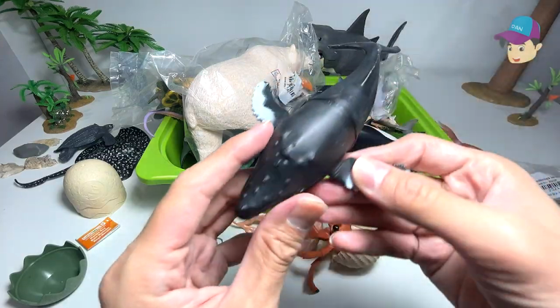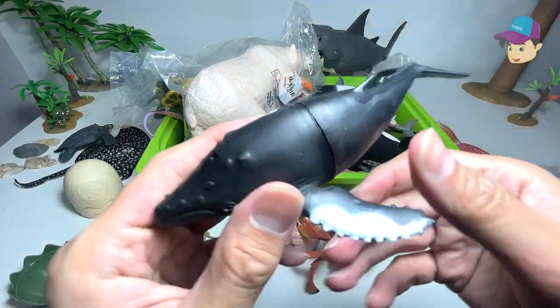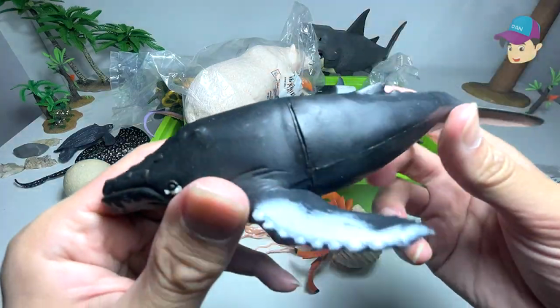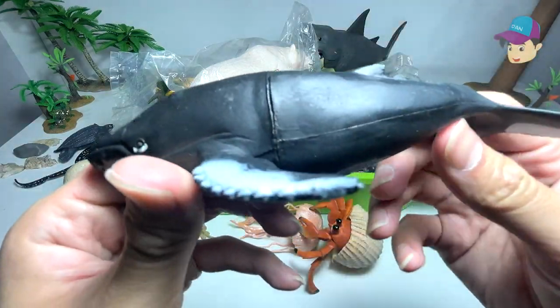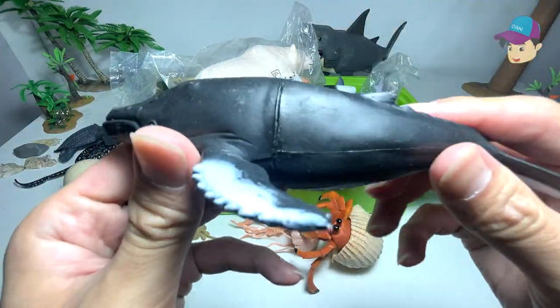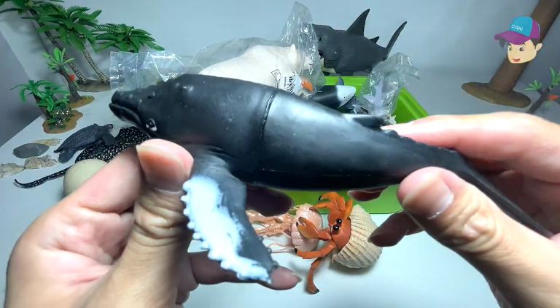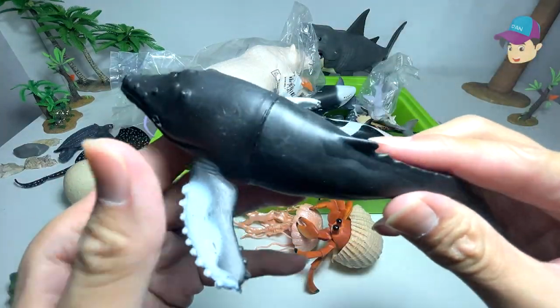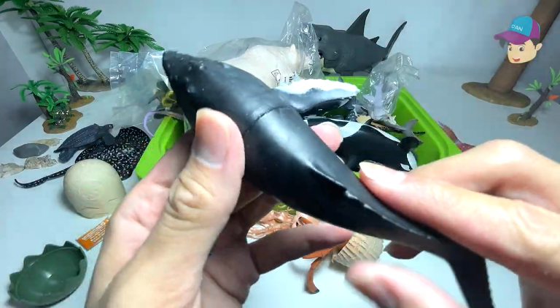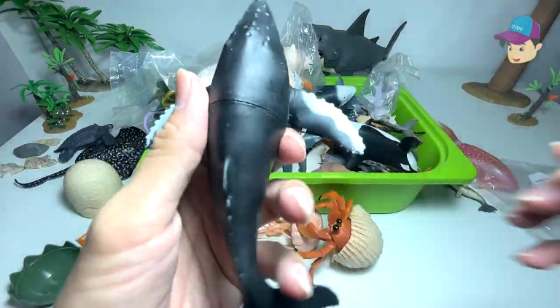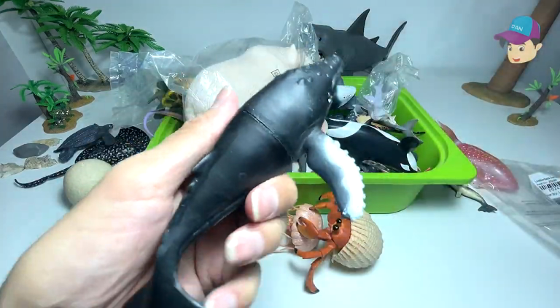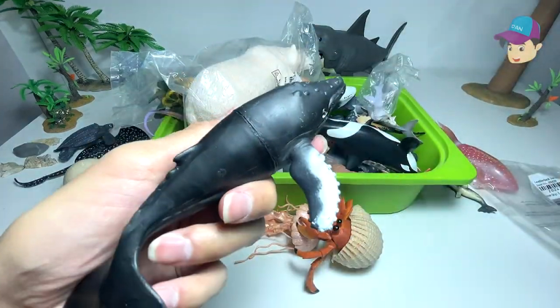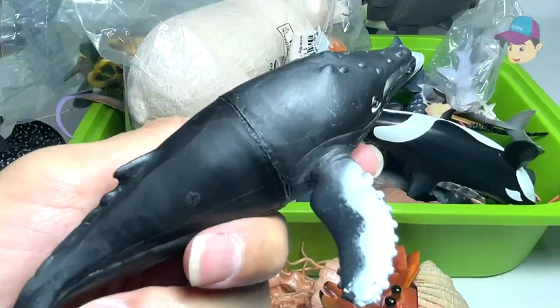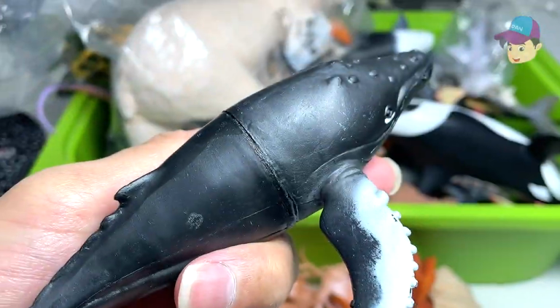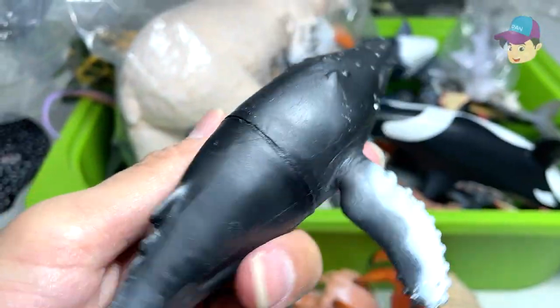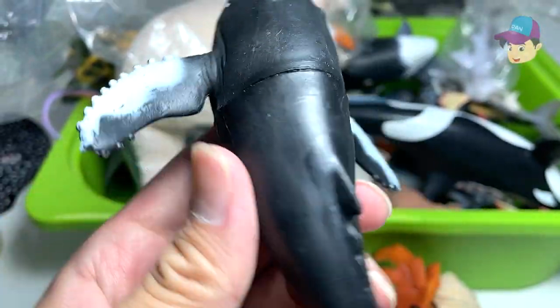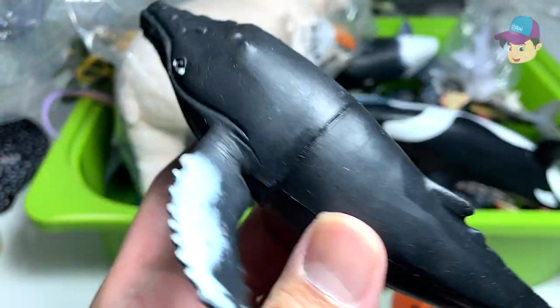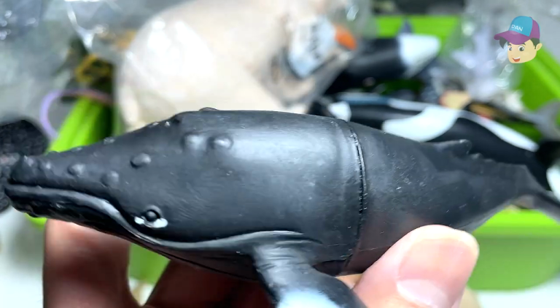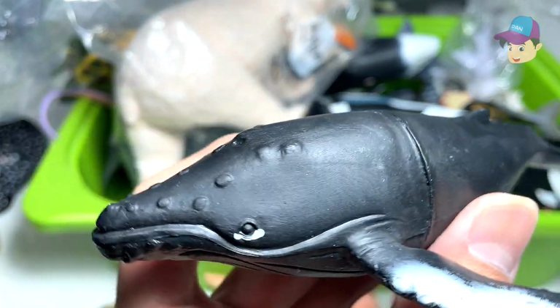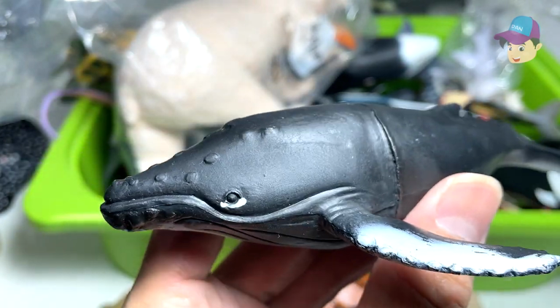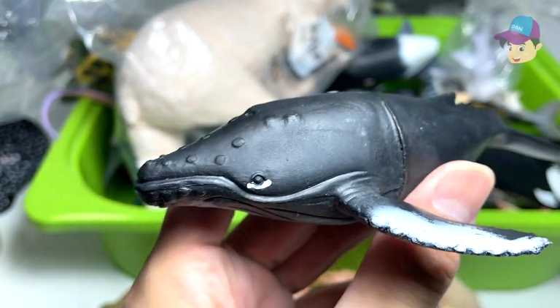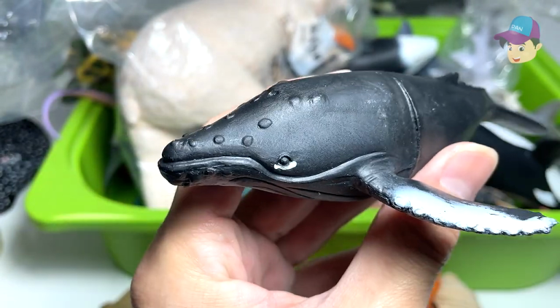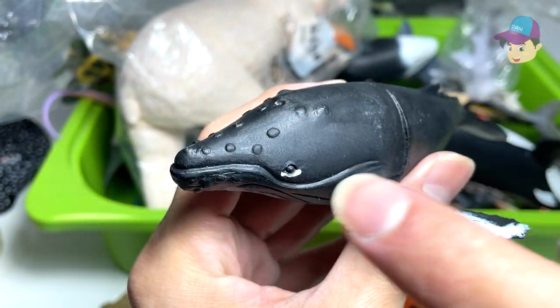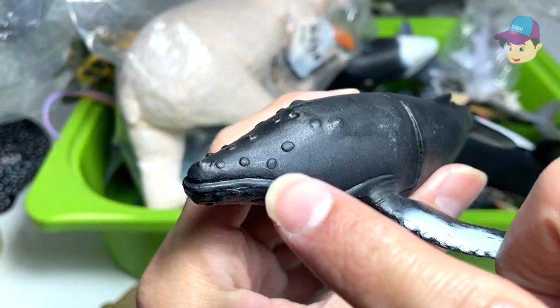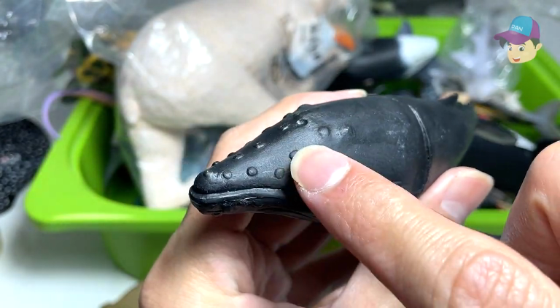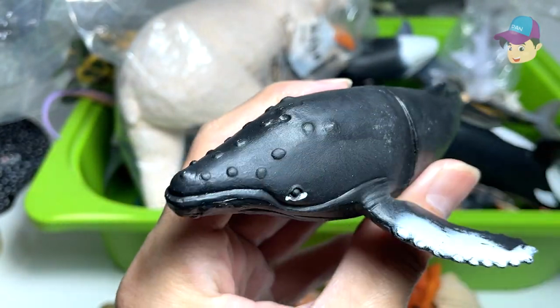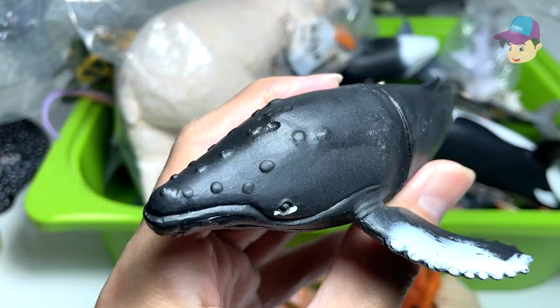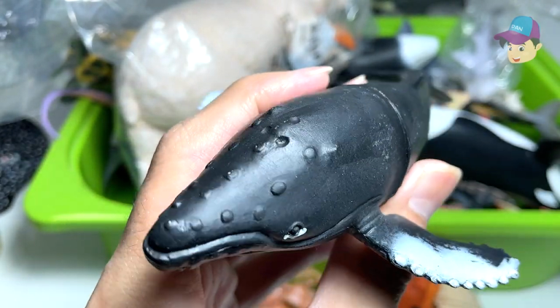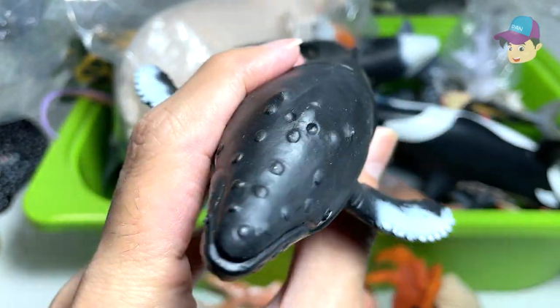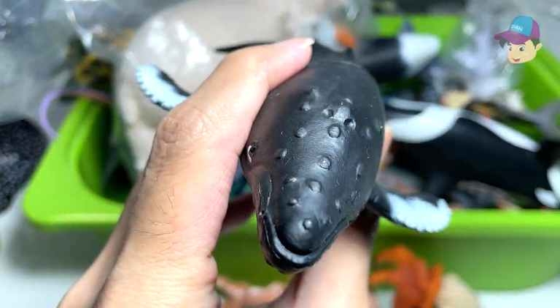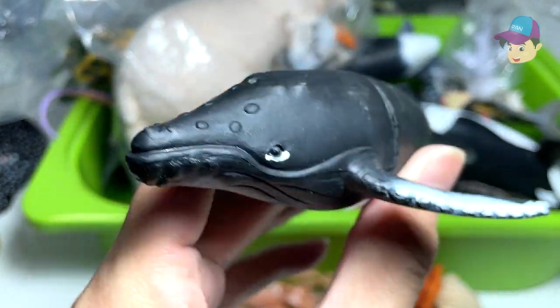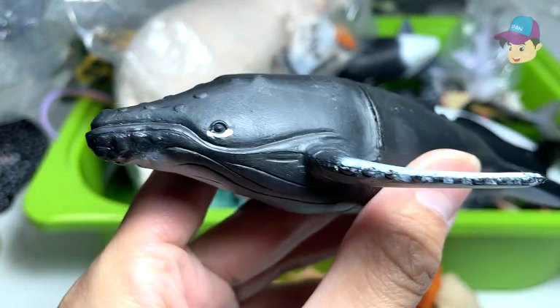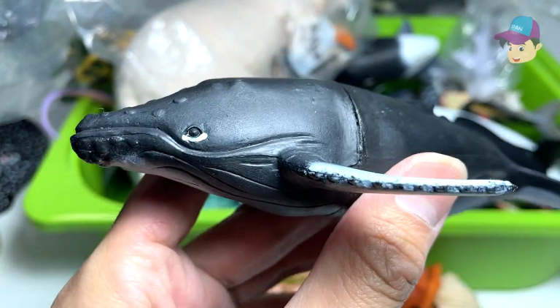We have a humpback whale right over here. You can easily recognize this sea animal by the little humps that it has on its body.